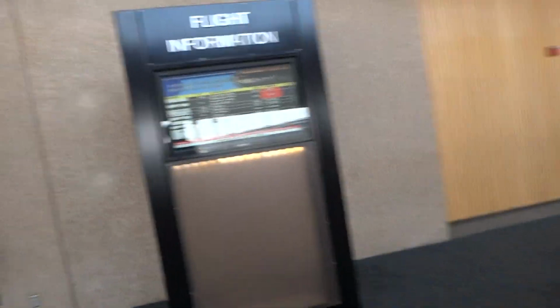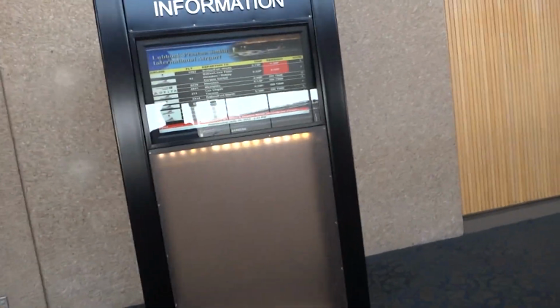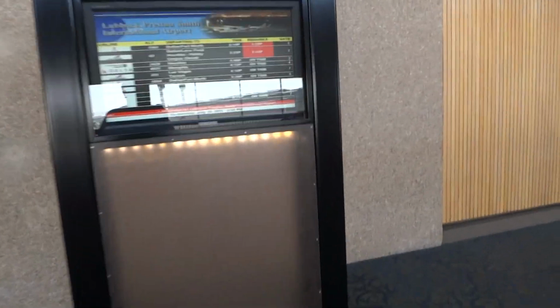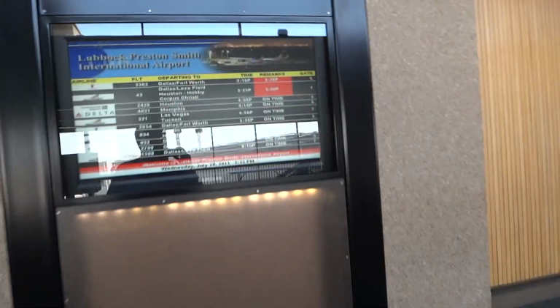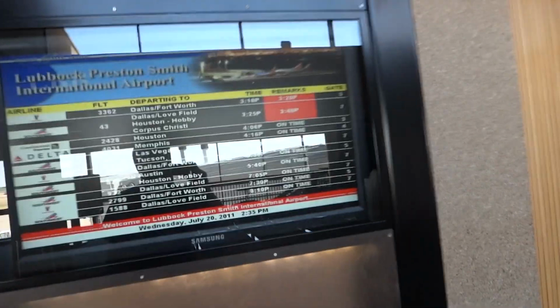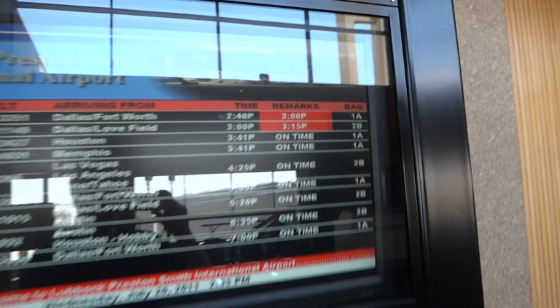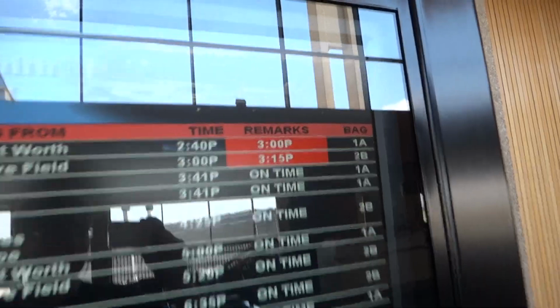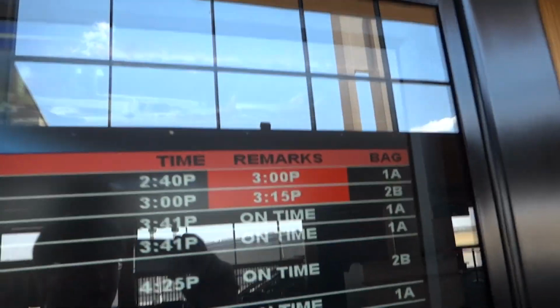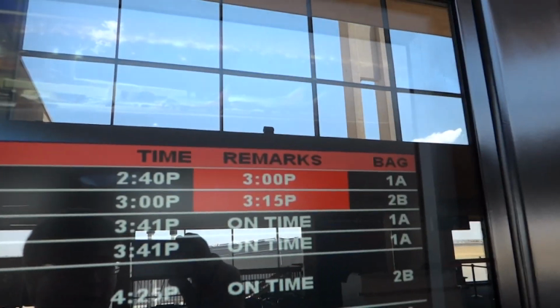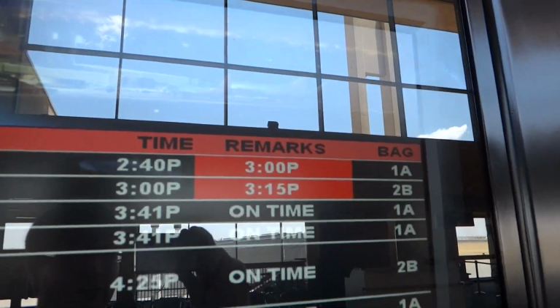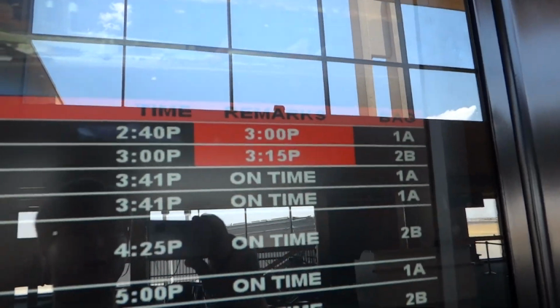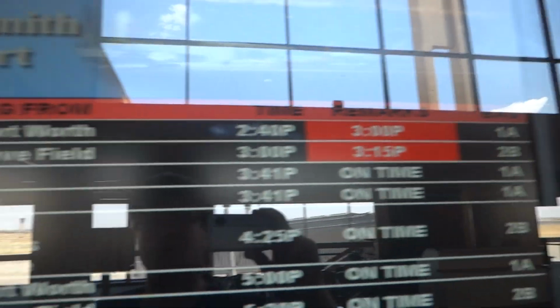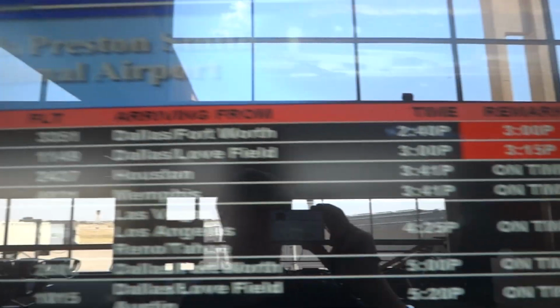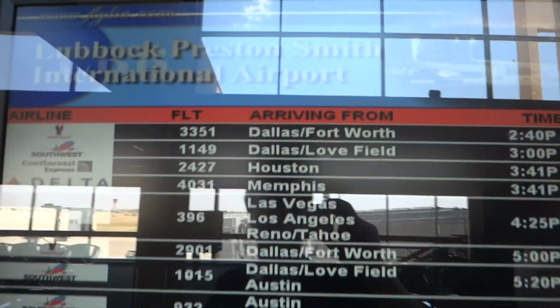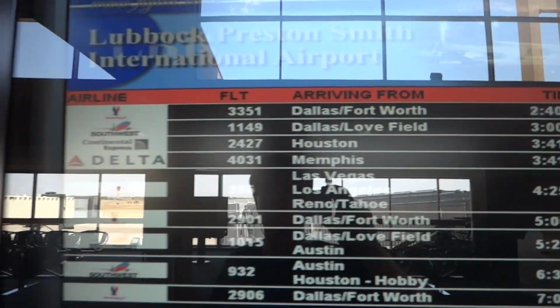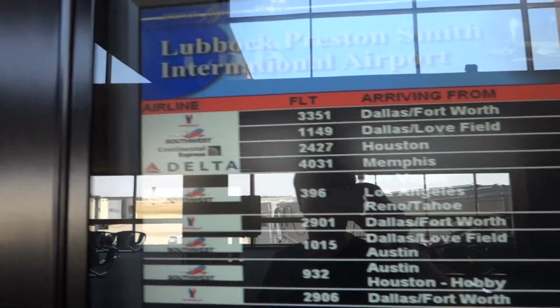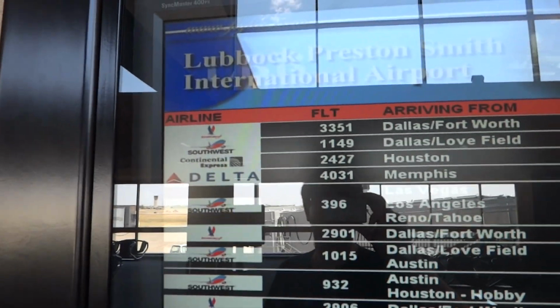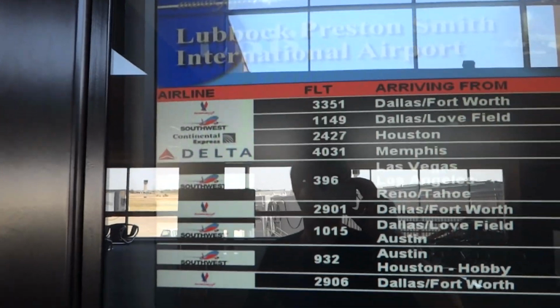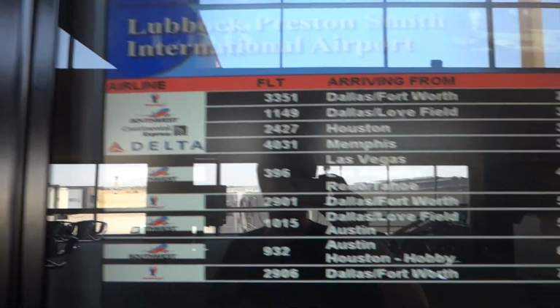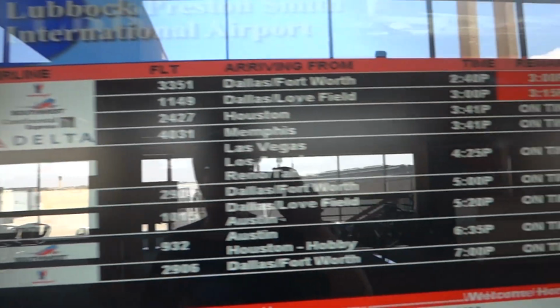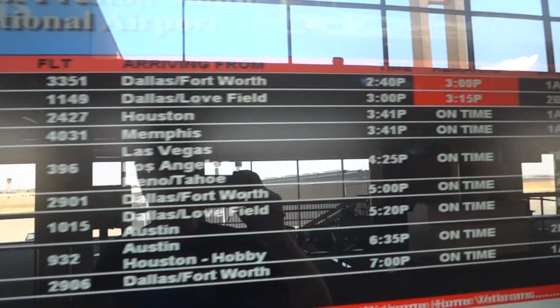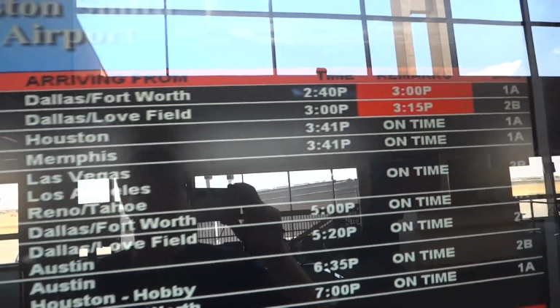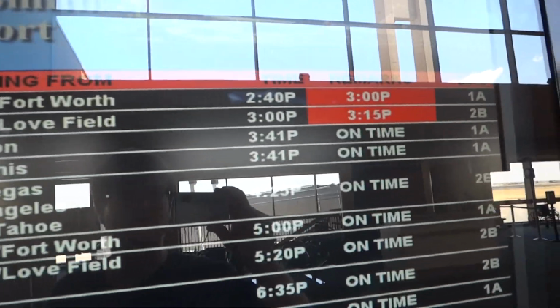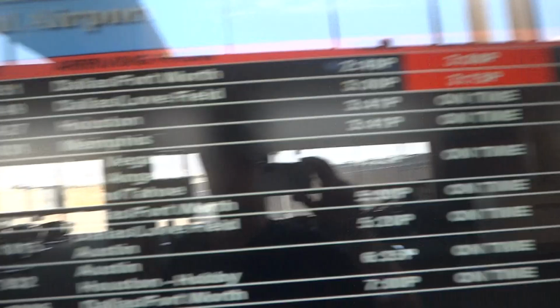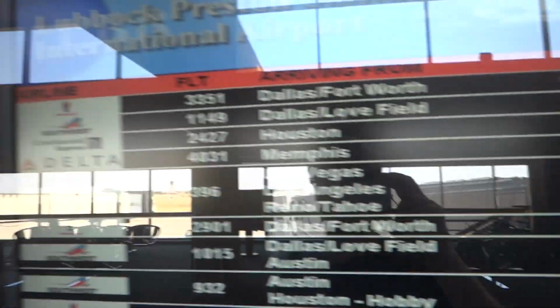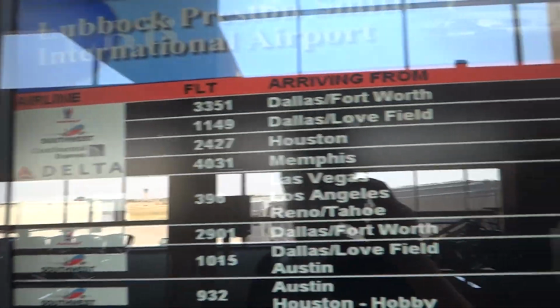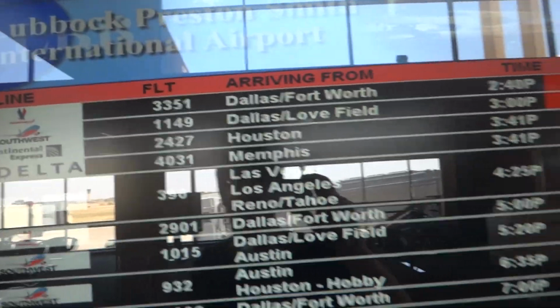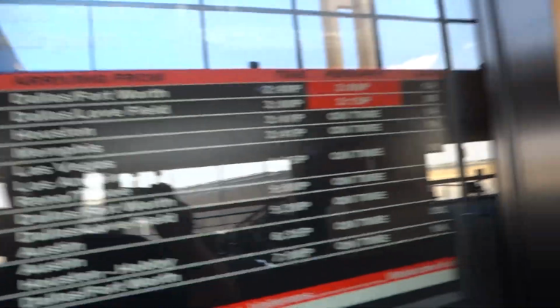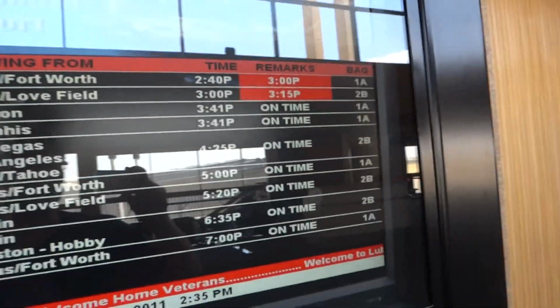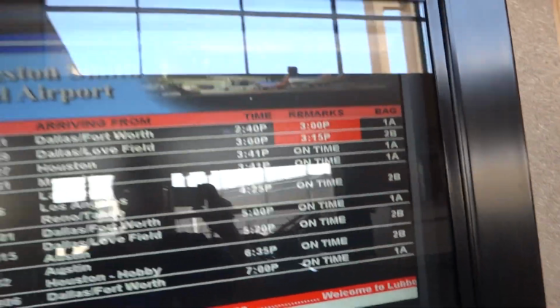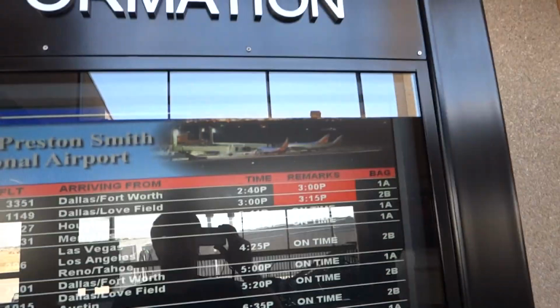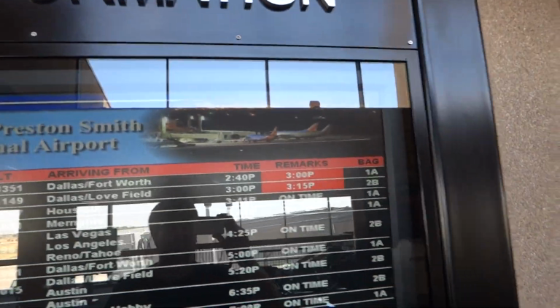Let's check on our flight. We are delayed — about 20 minutes to Dallas Love Field. Those are arrivals right now, departures should come up.